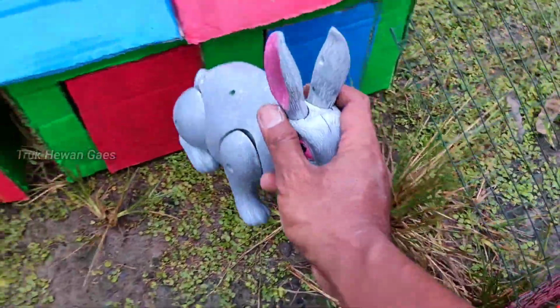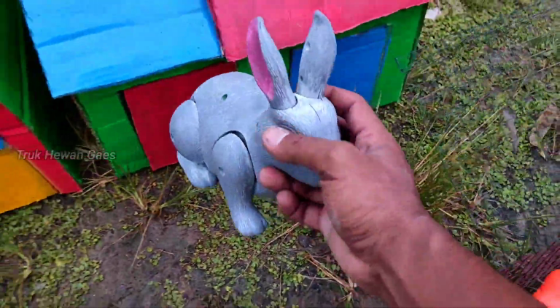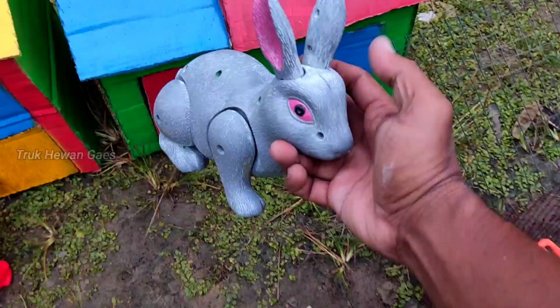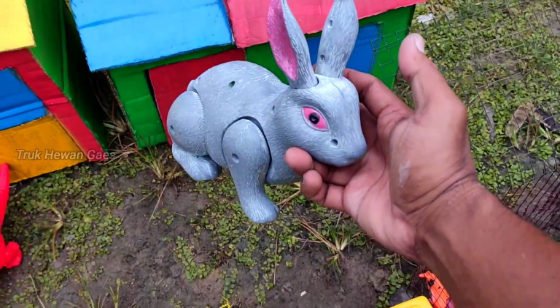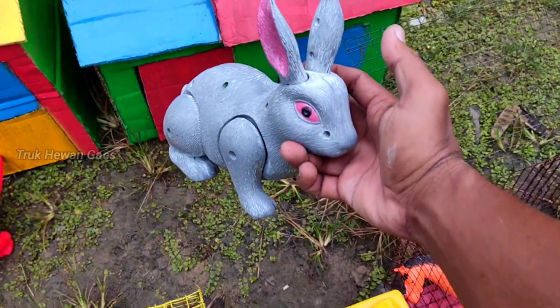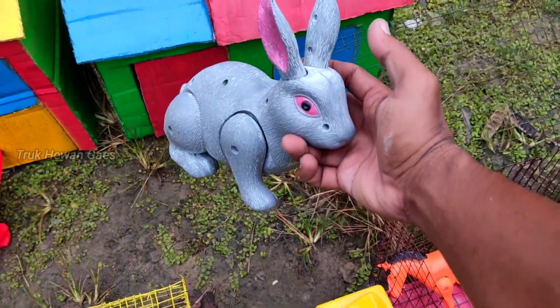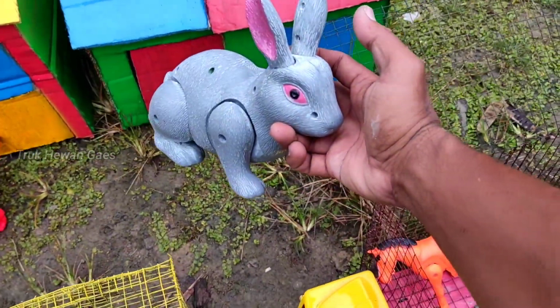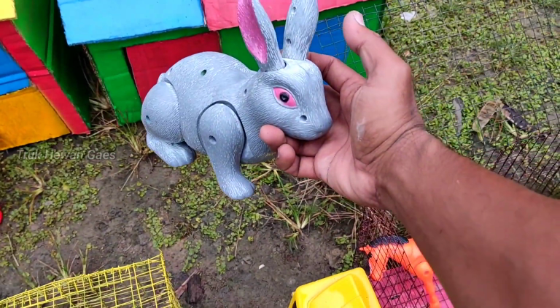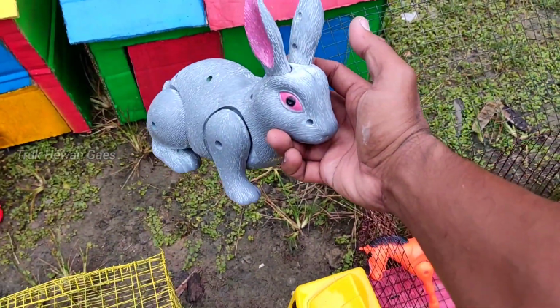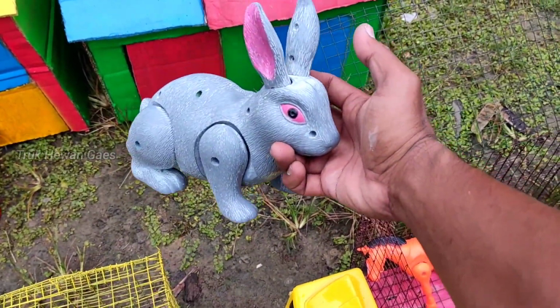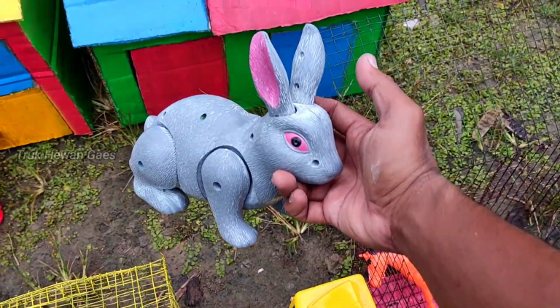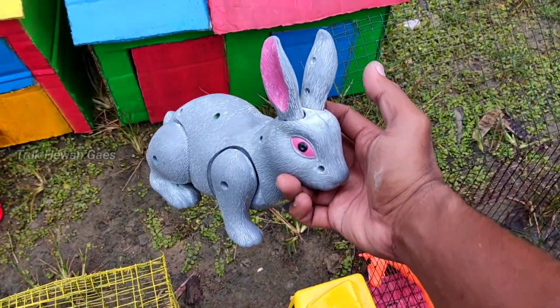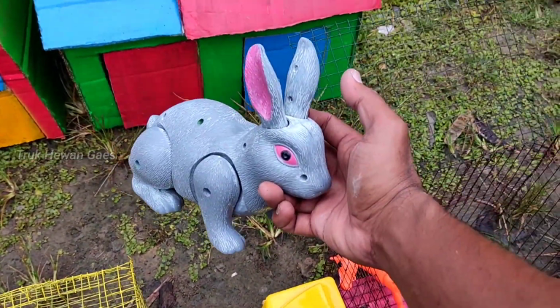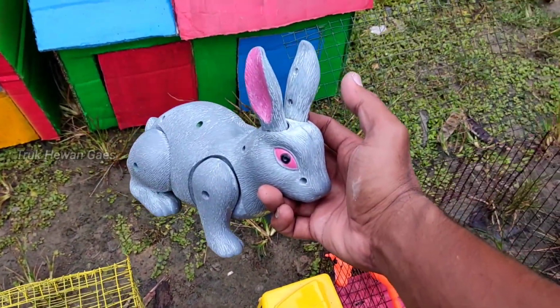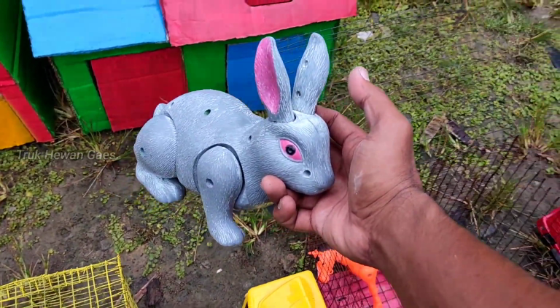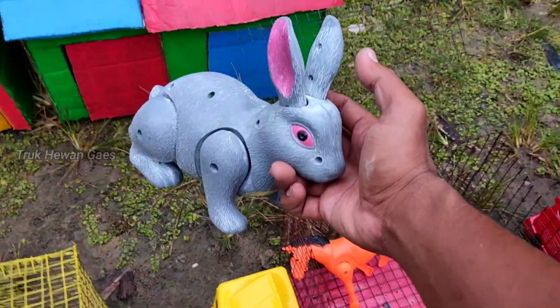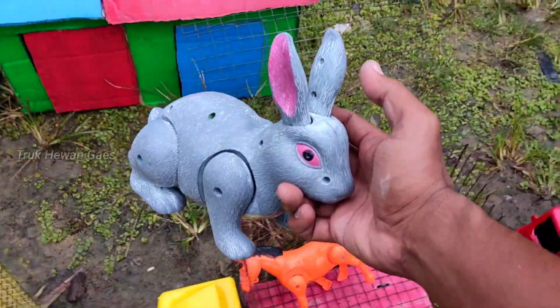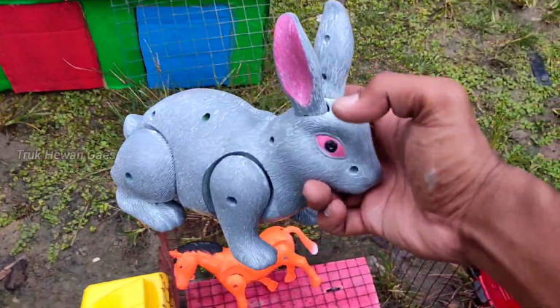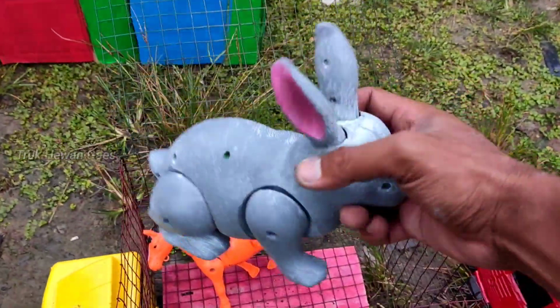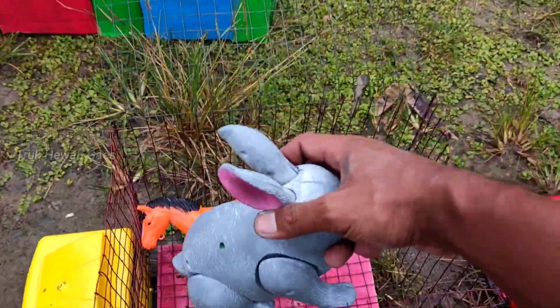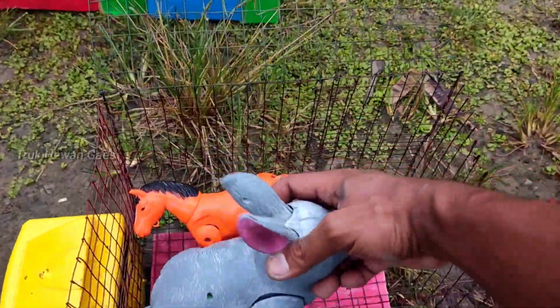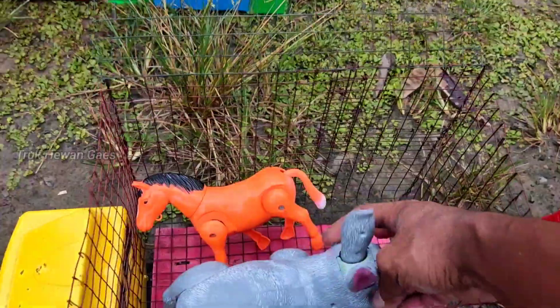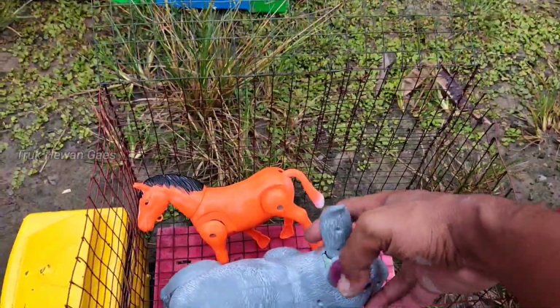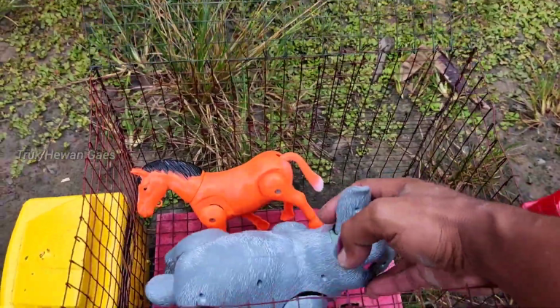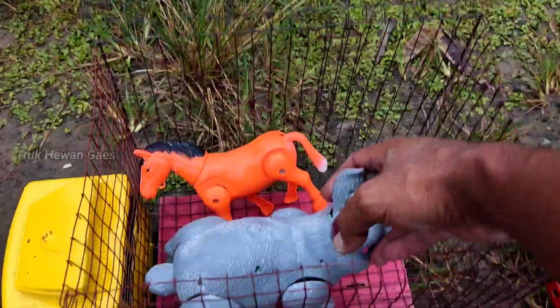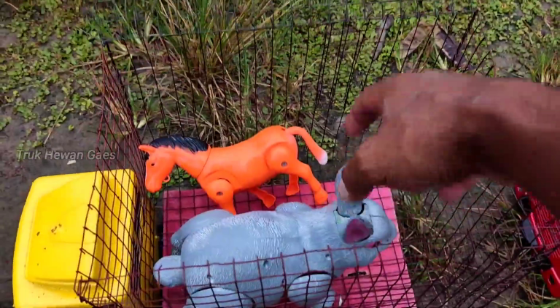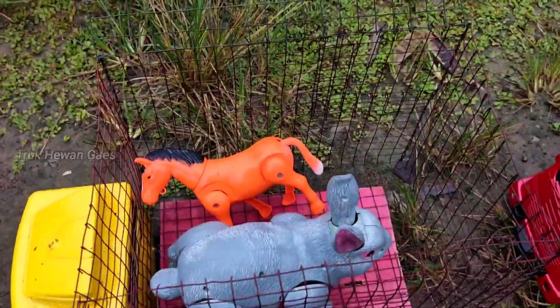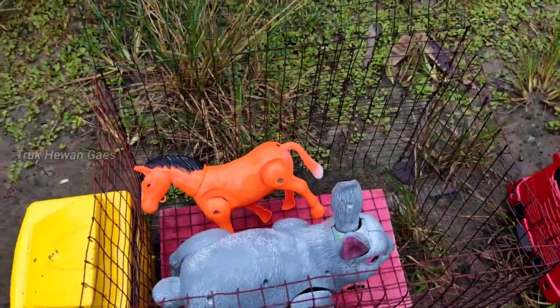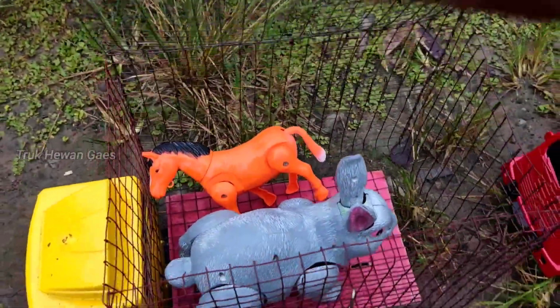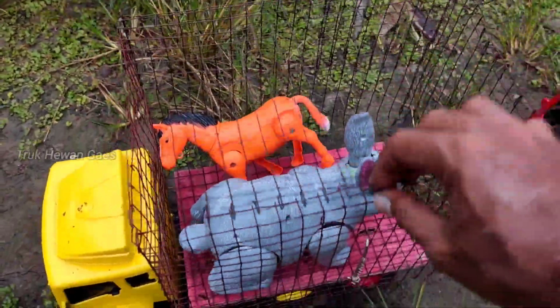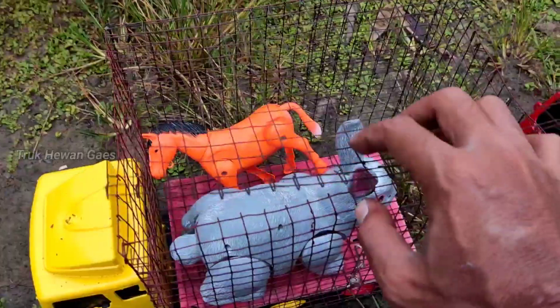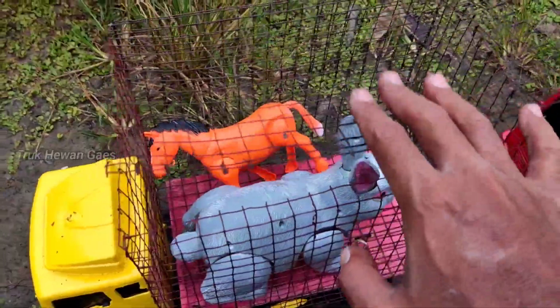Wadidaw, ada kelinci! Lucu sekali ya. Wadidaw, kita masukkan di truk. Kita tutup ya.